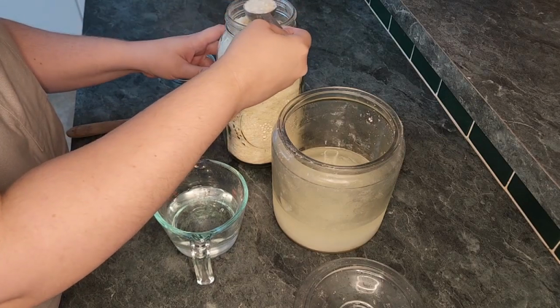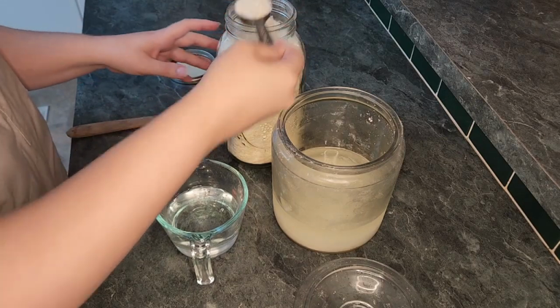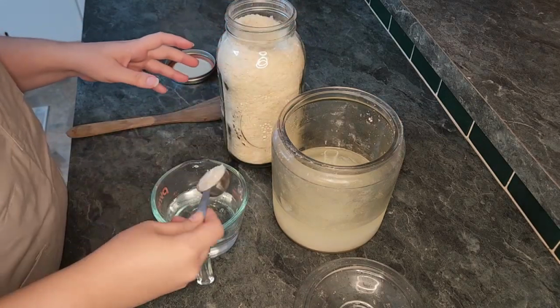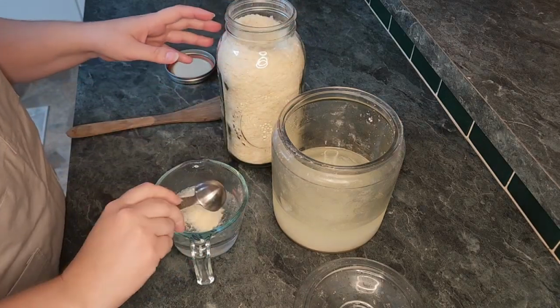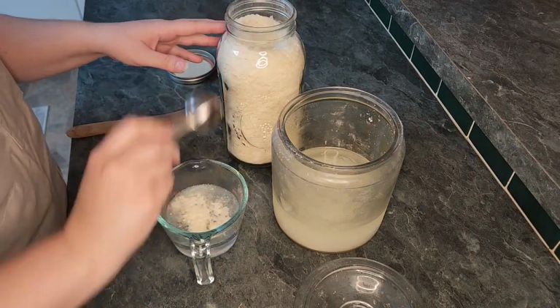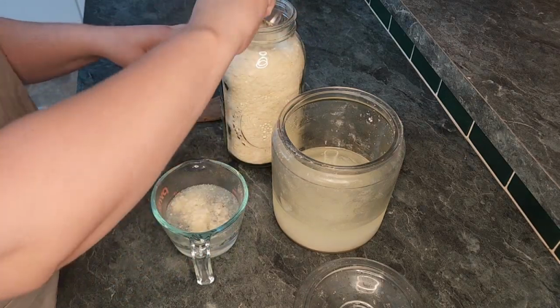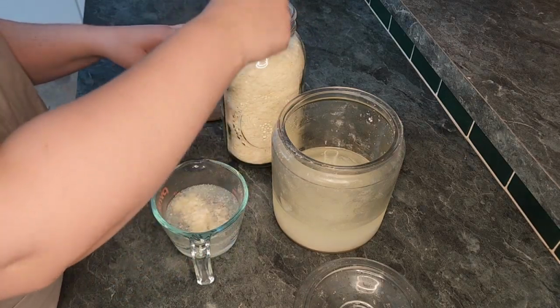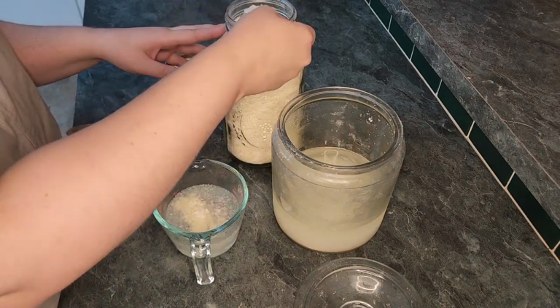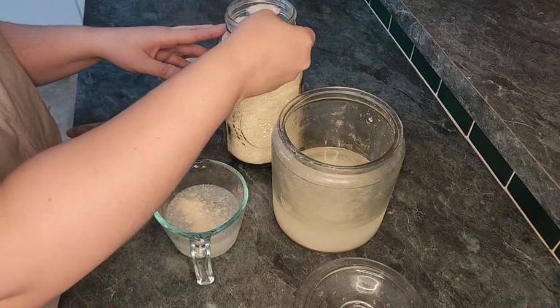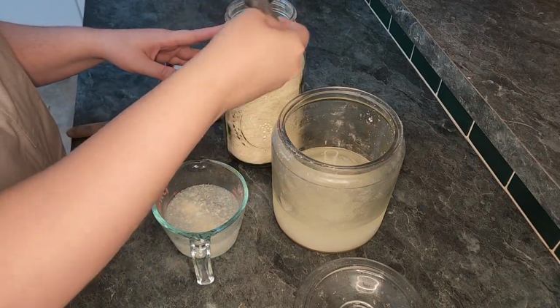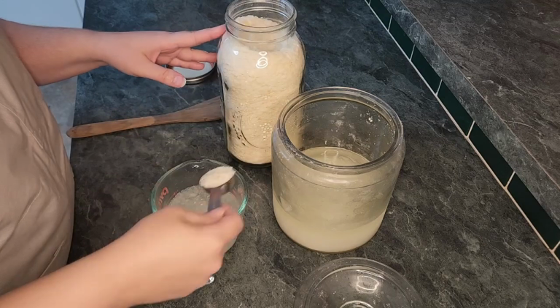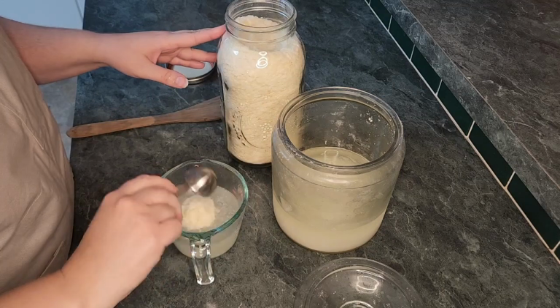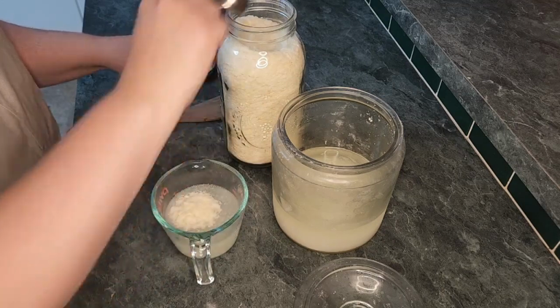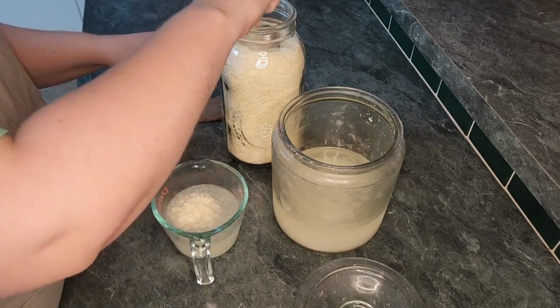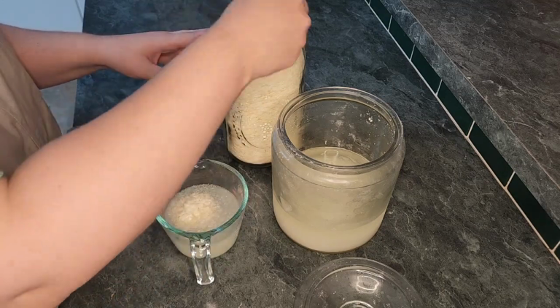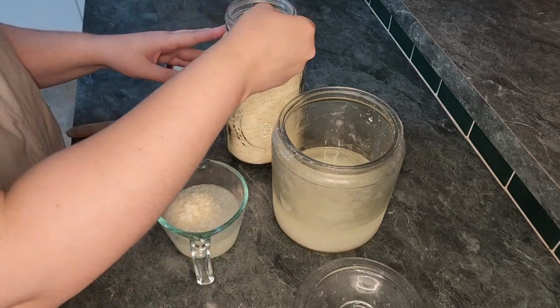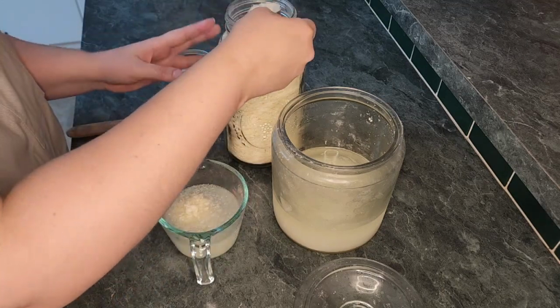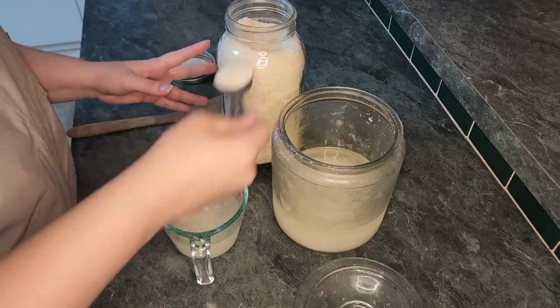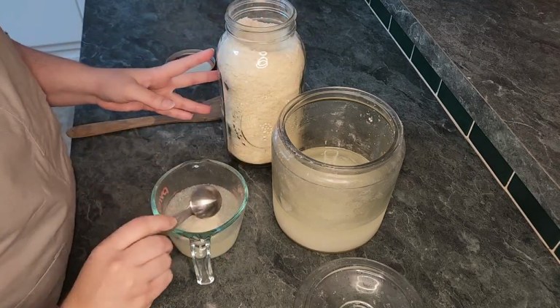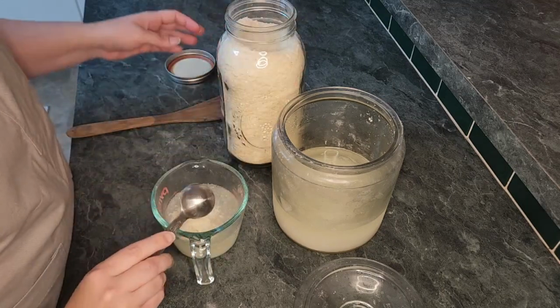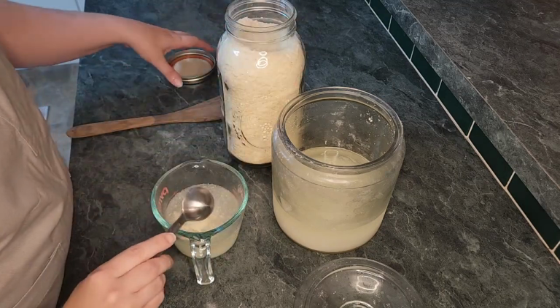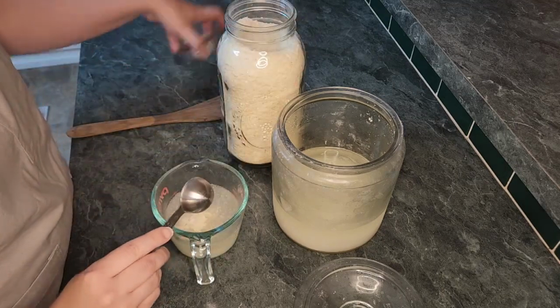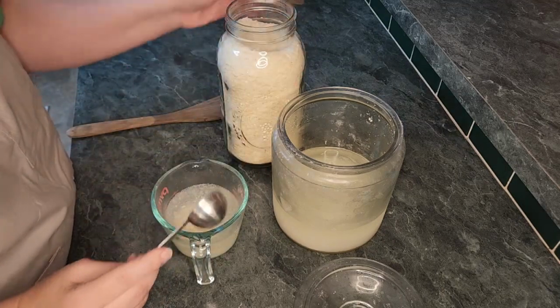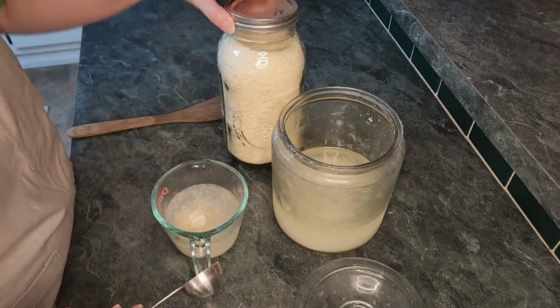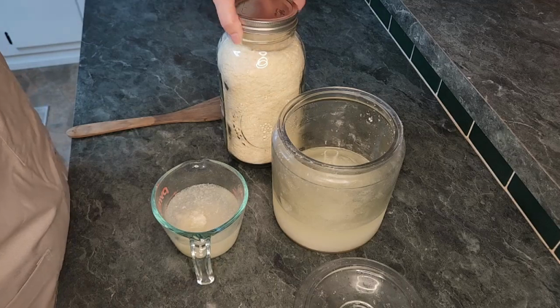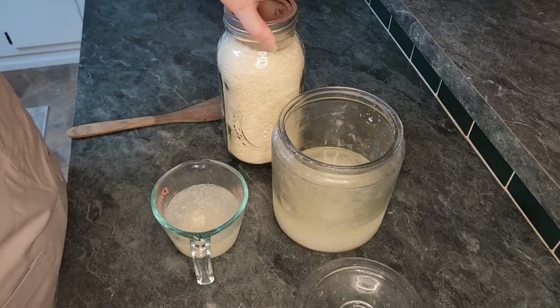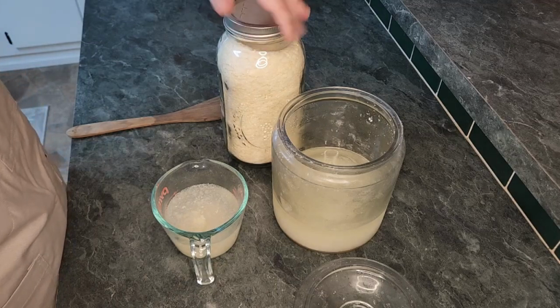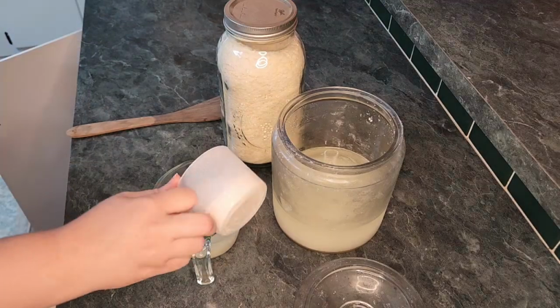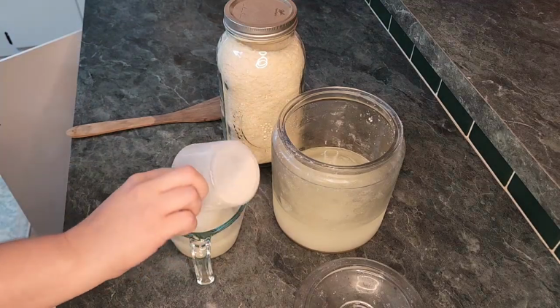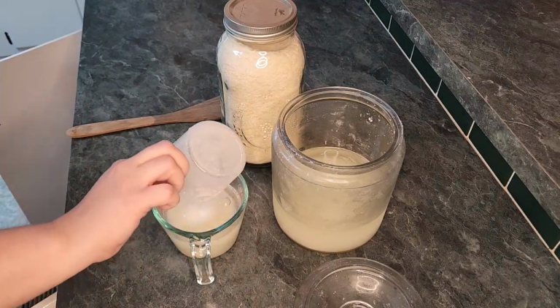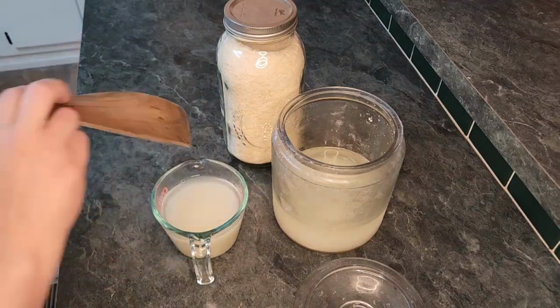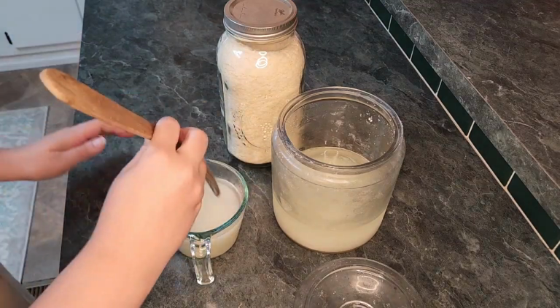Into the glass measuring cup, I also added three tablespoons of dehydrated potatoes and three quarter cups of sugar. Just stir the slurry until it is well combined, and add it to your original starter mix.